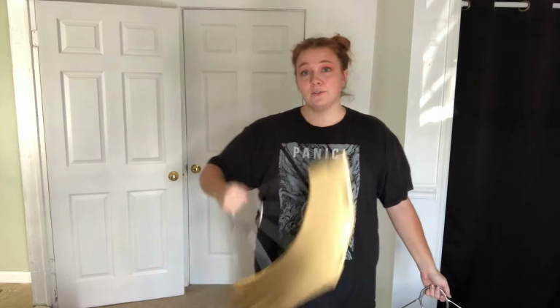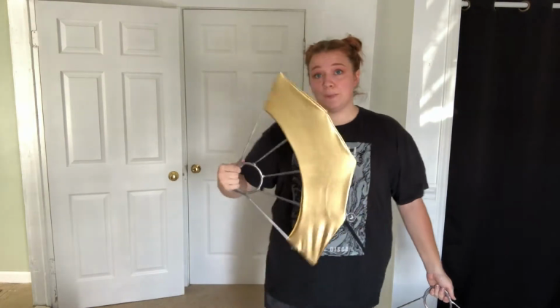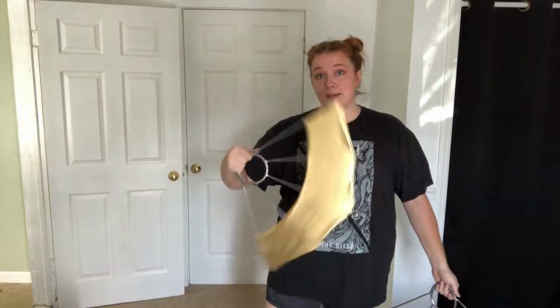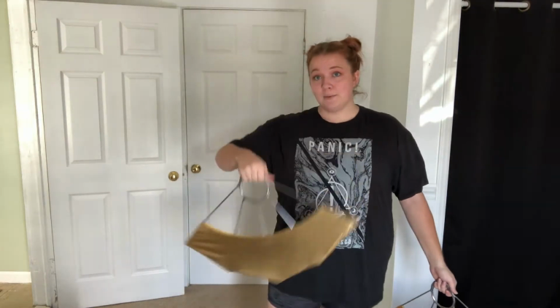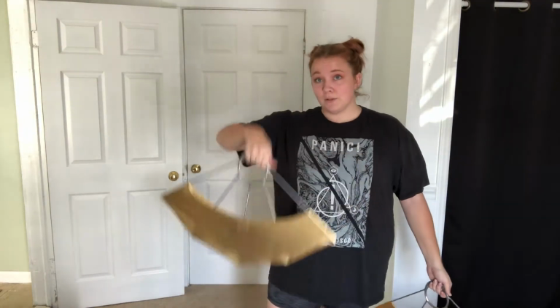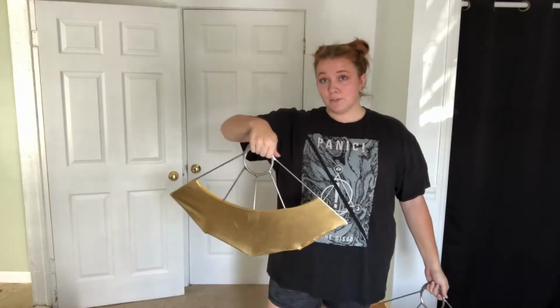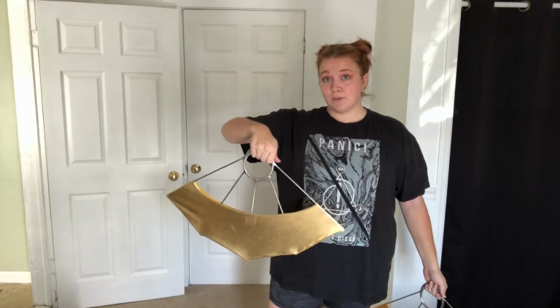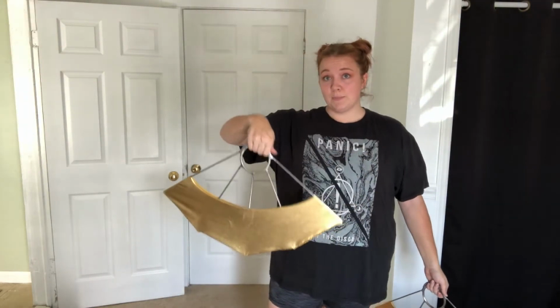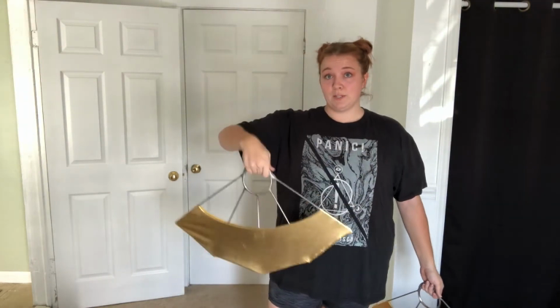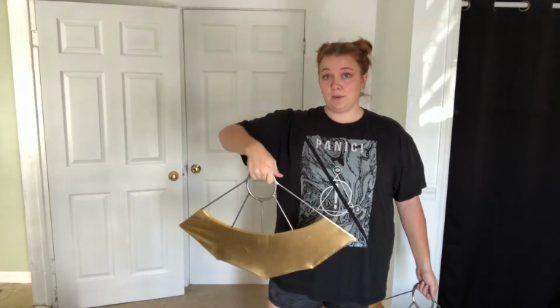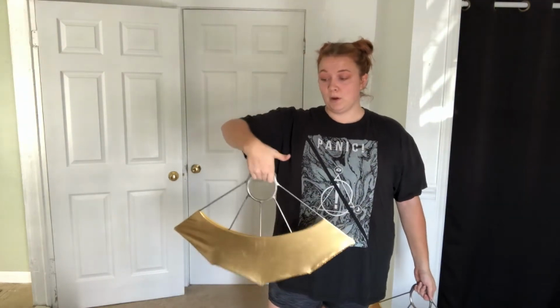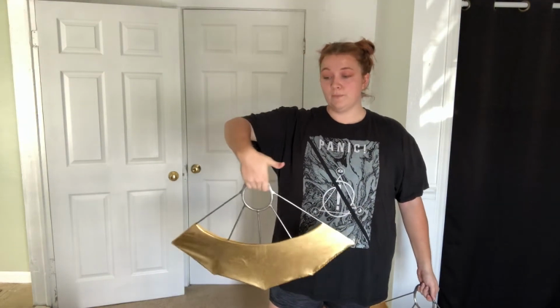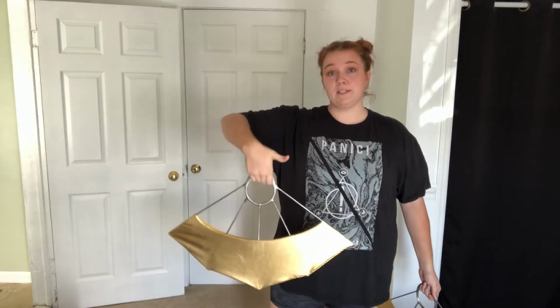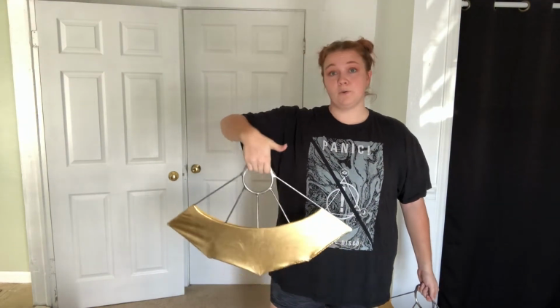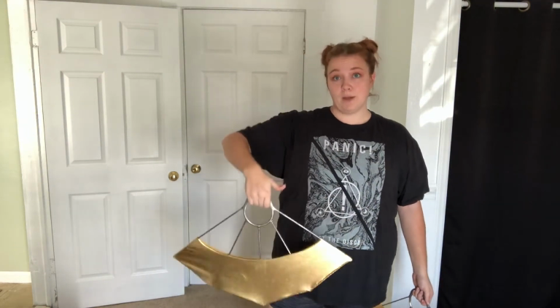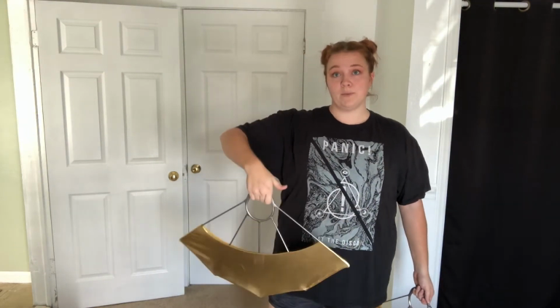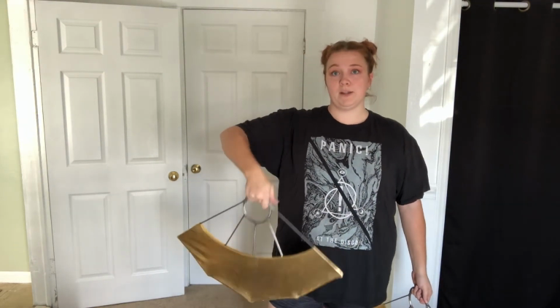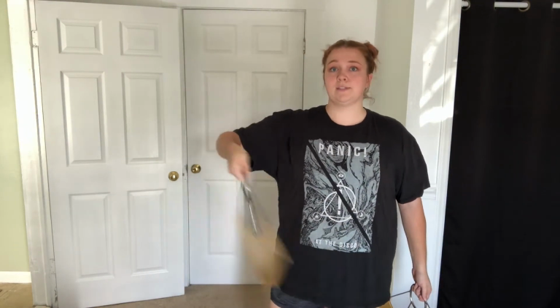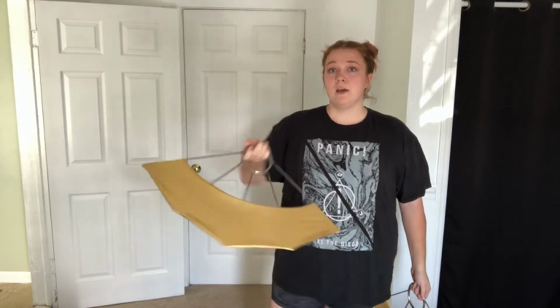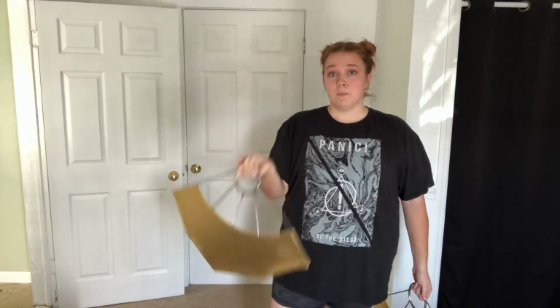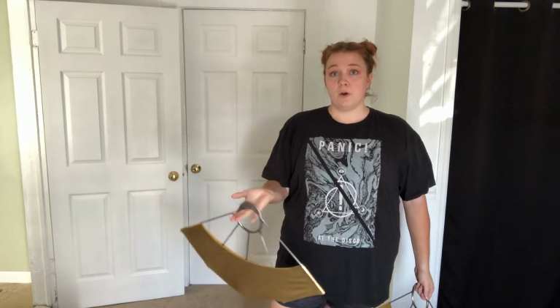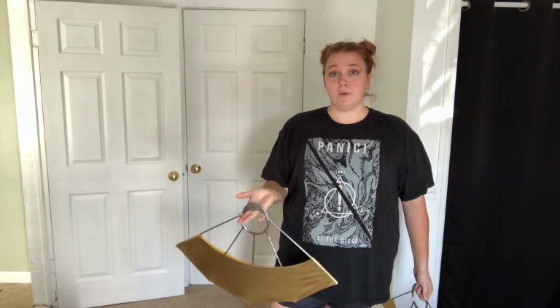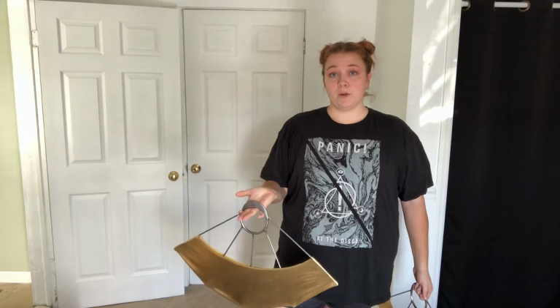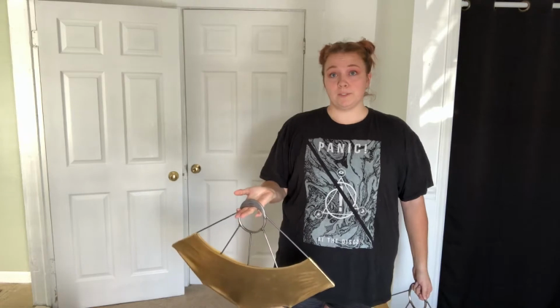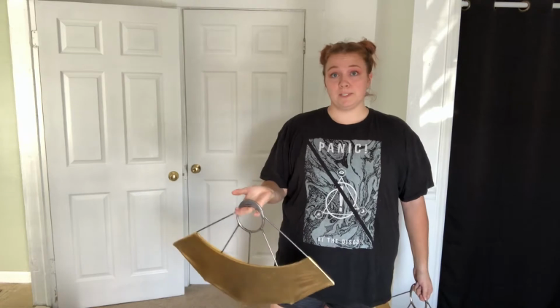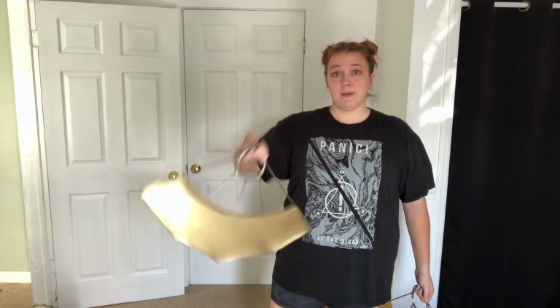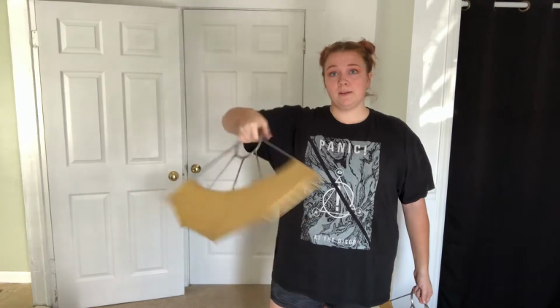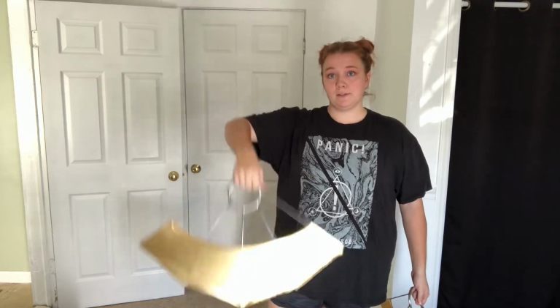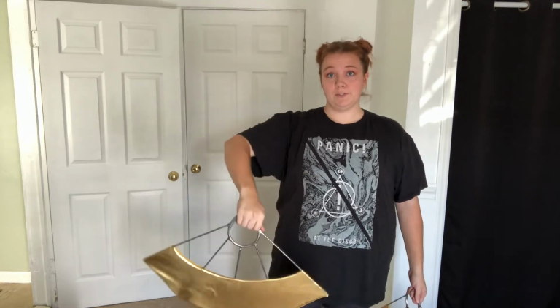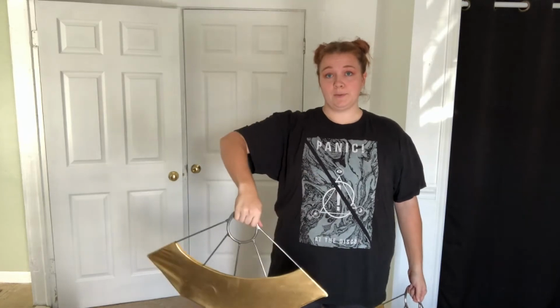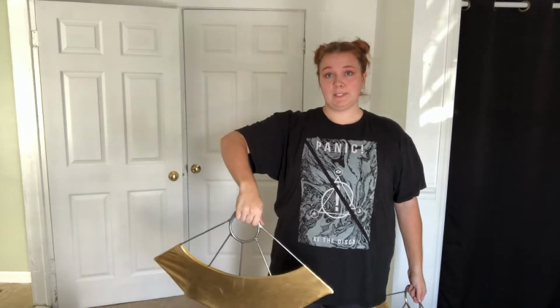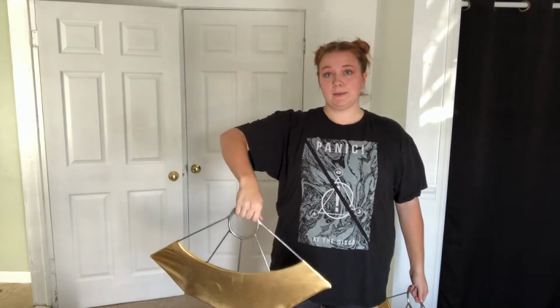To begin, closed-grip is going to be palm facing away from the audience. Open-grip was this way; closed-grip is this way.